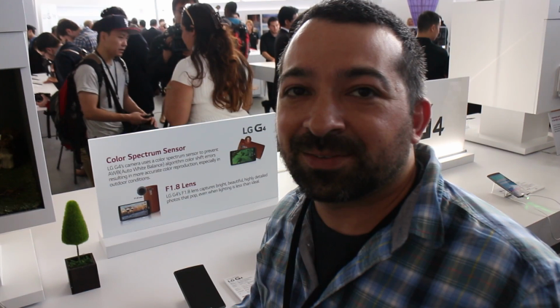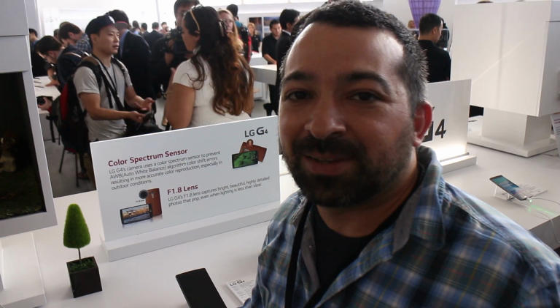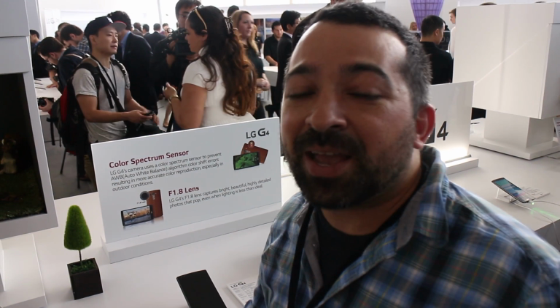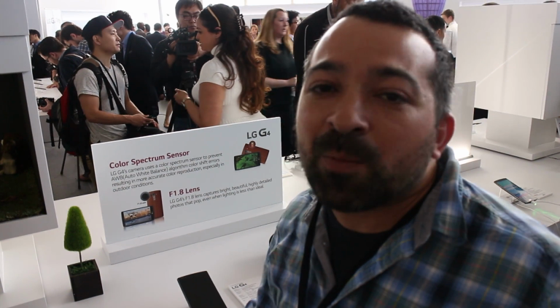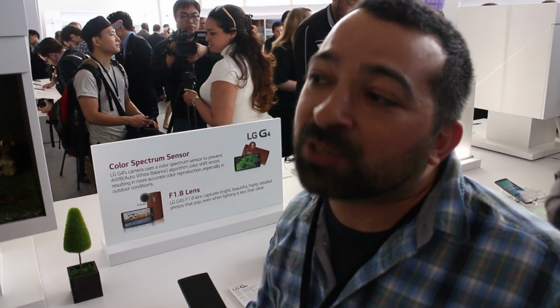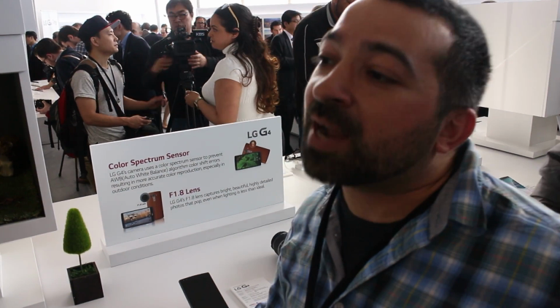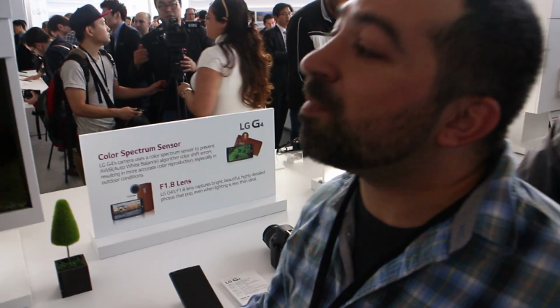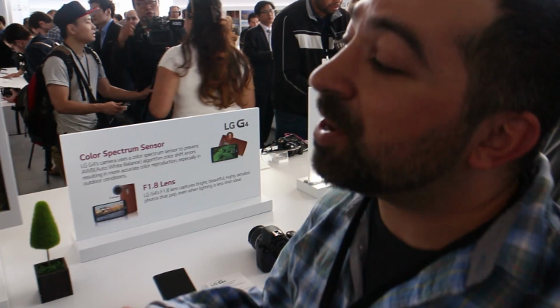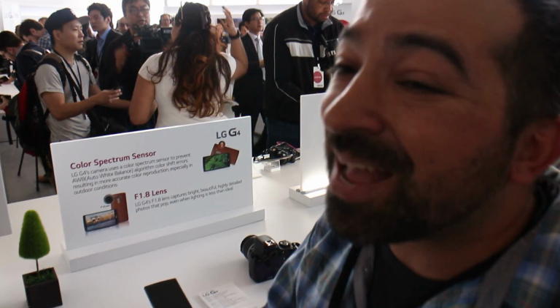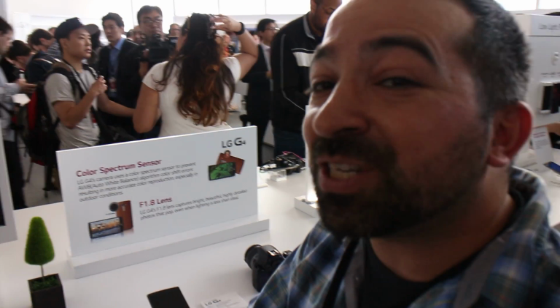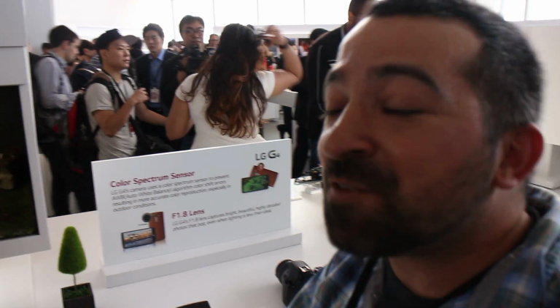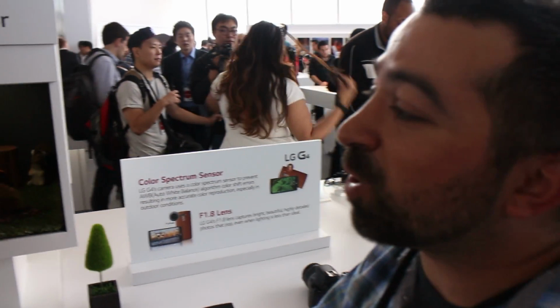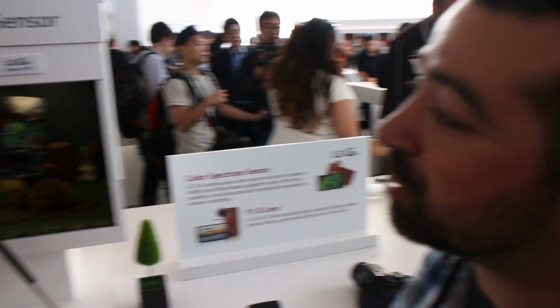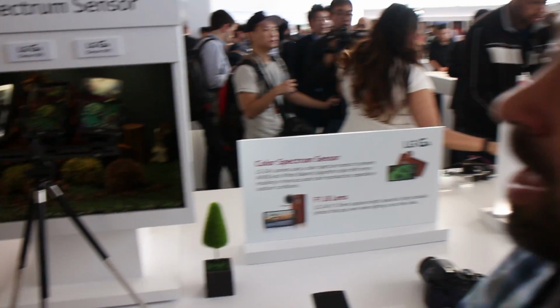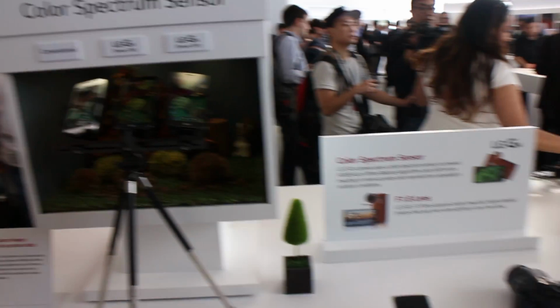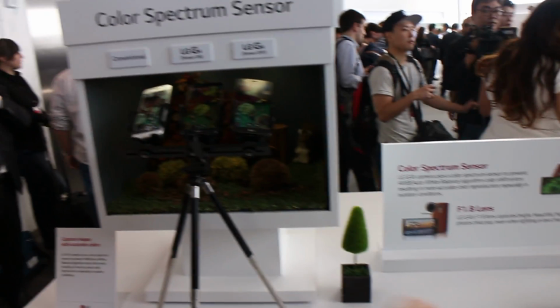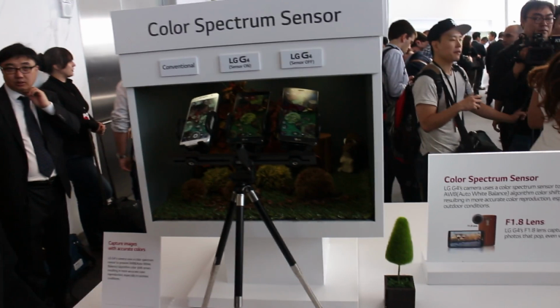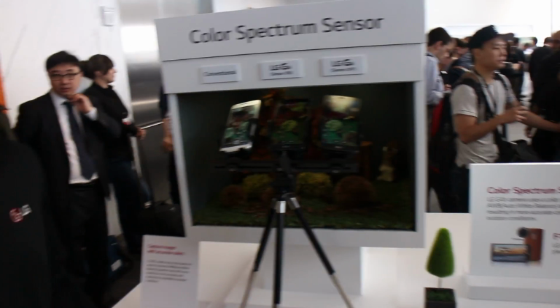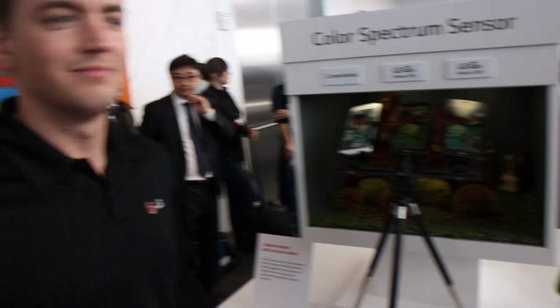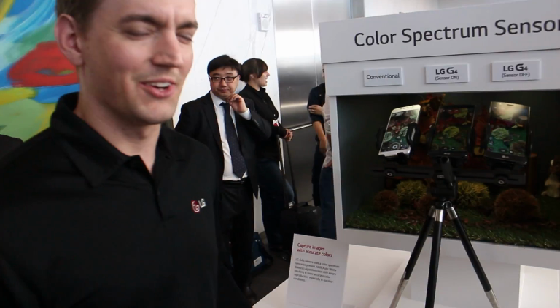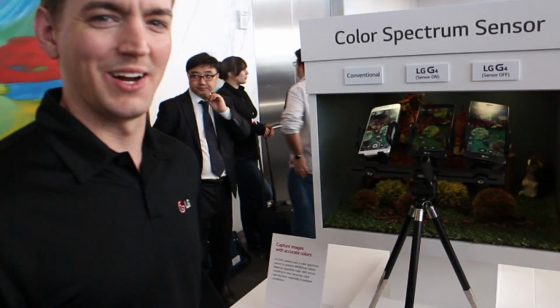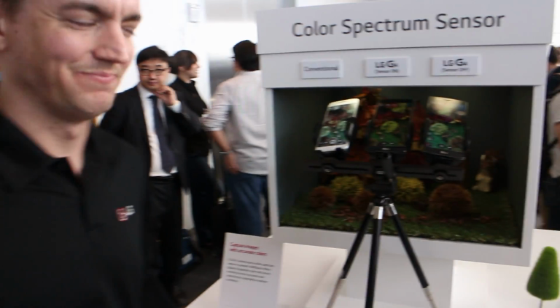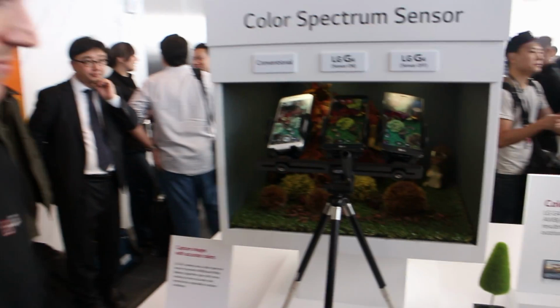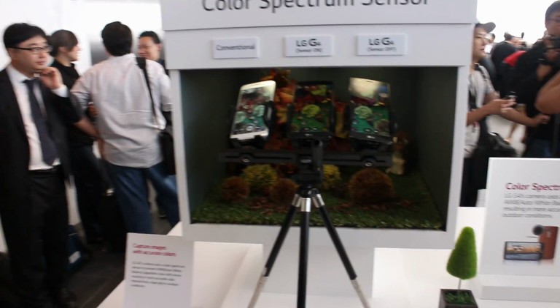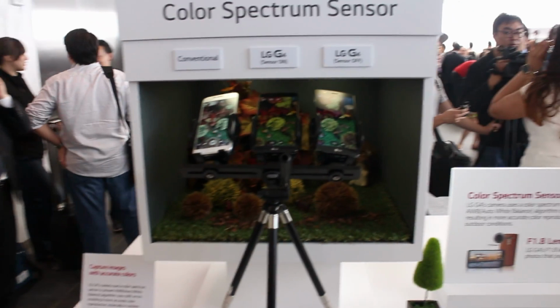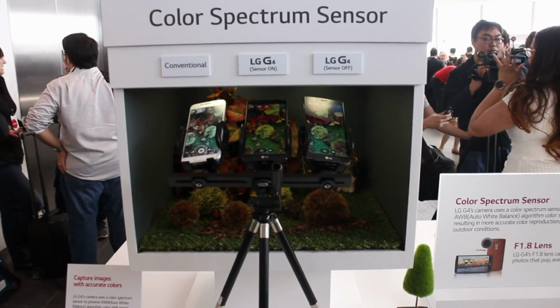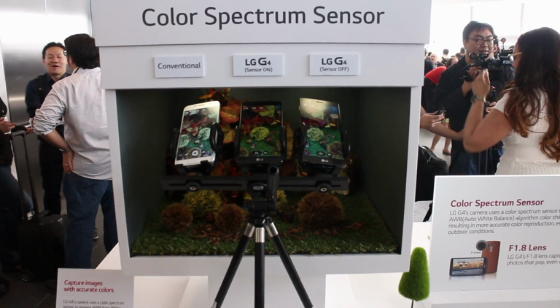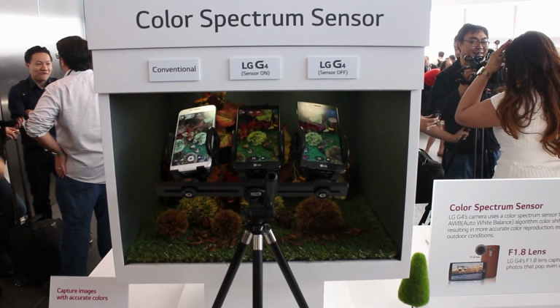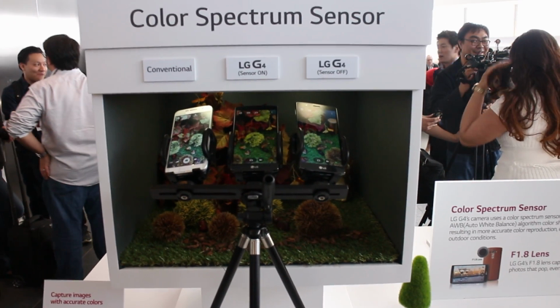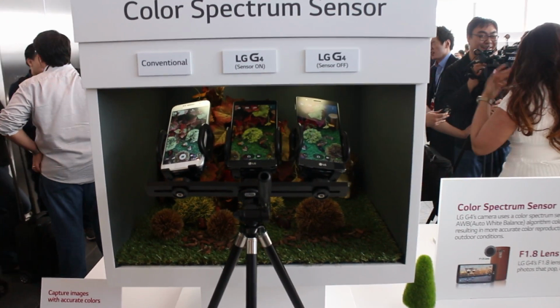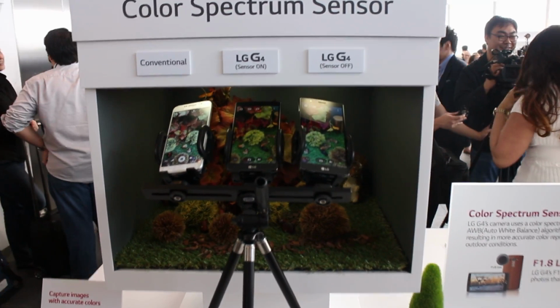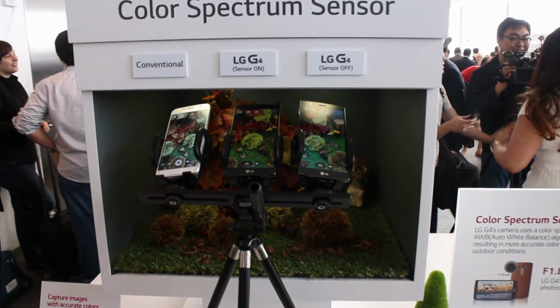Hey, it's Rob with Fantroid.com. I'm here at the LG G4 launch and we're here with Brandon from LG, who's going to show us some of the features of the camera that are especially new.